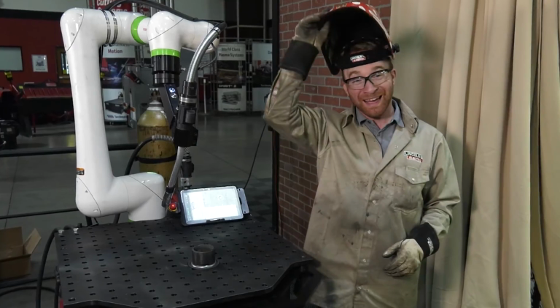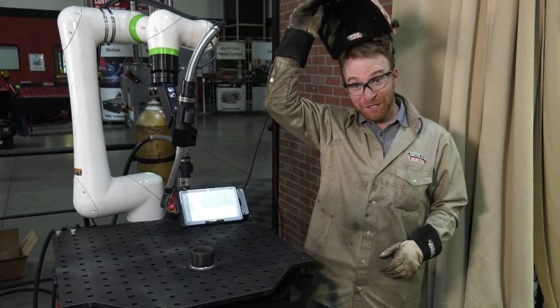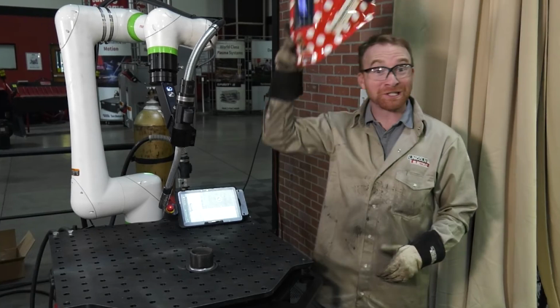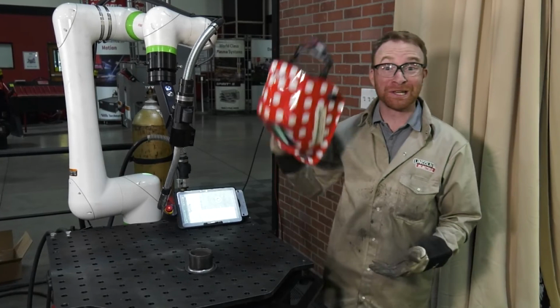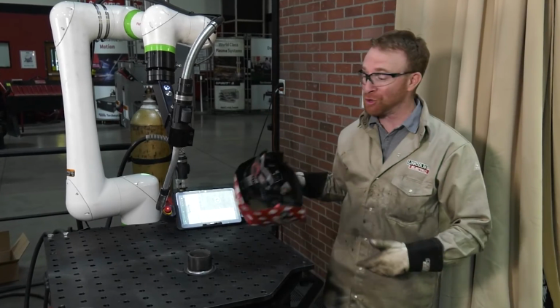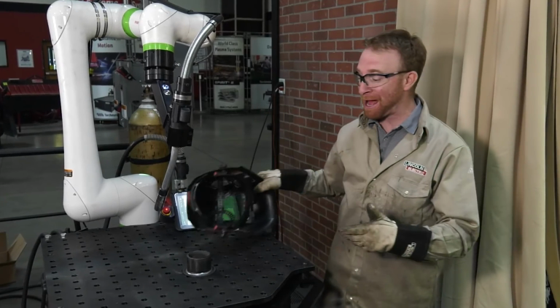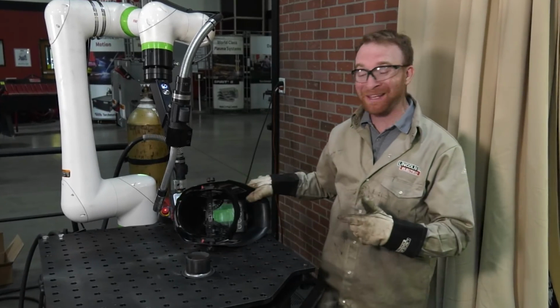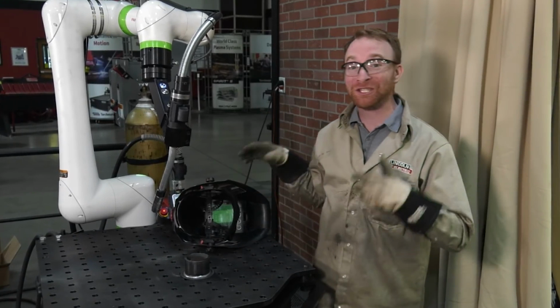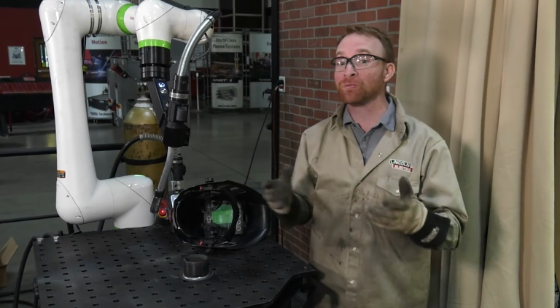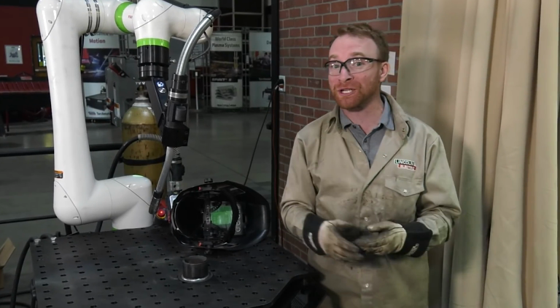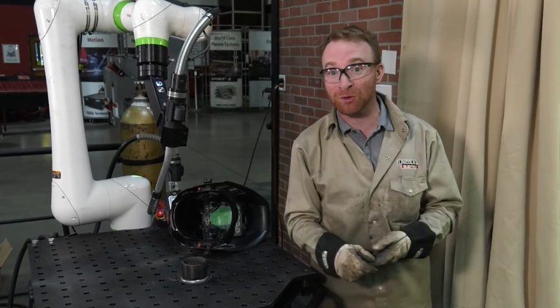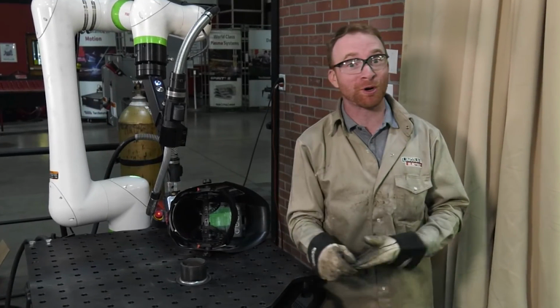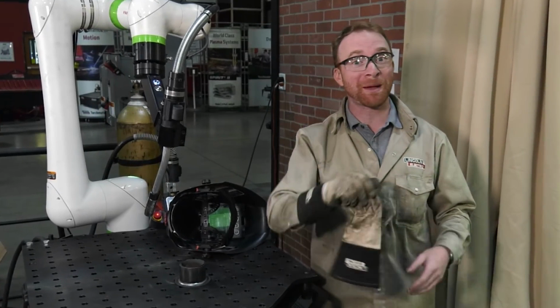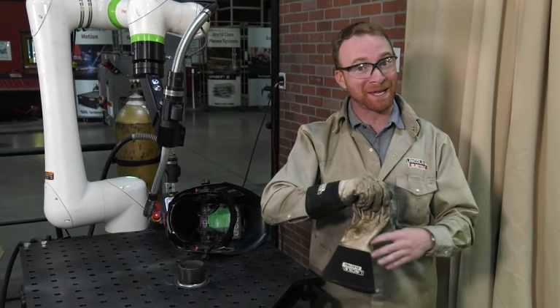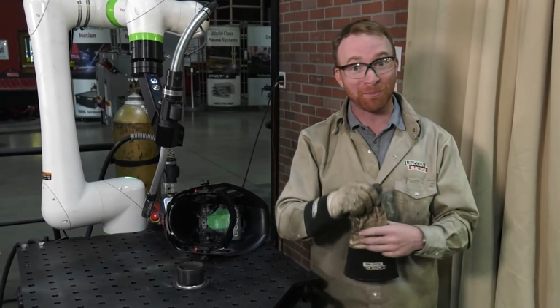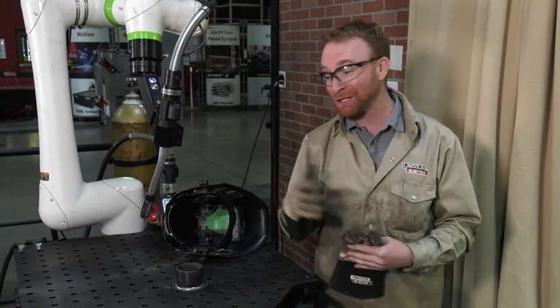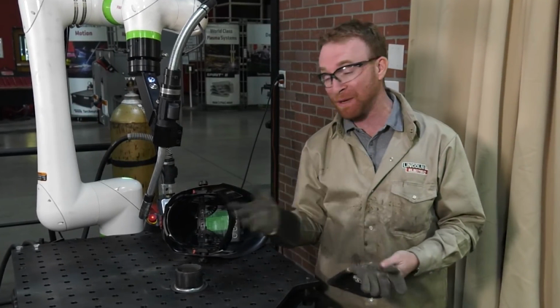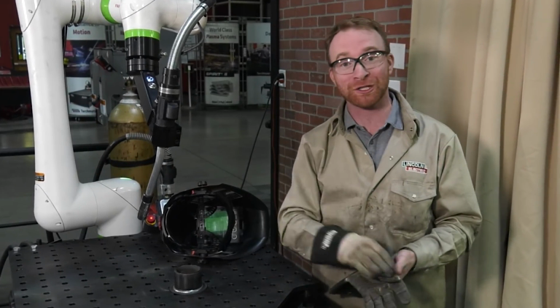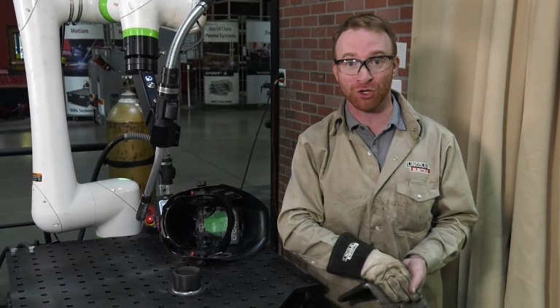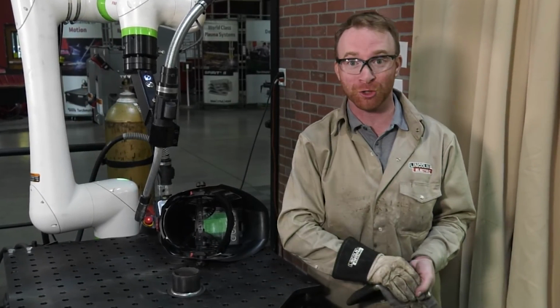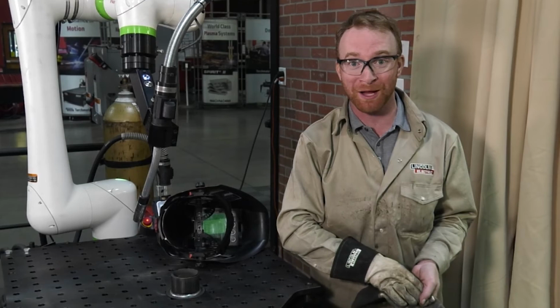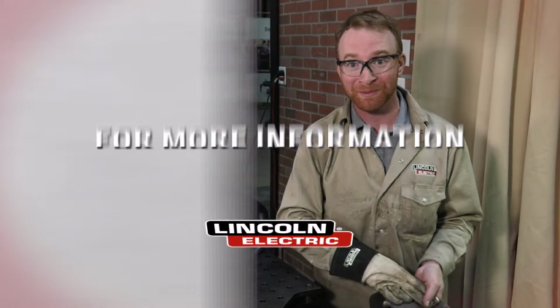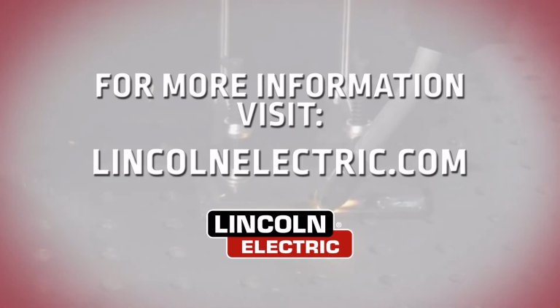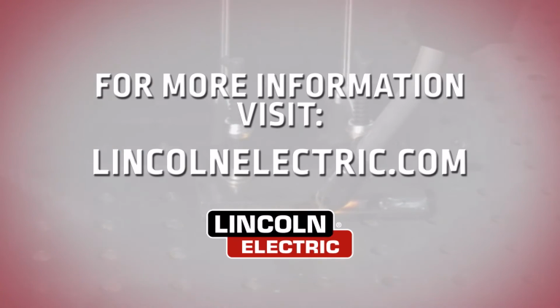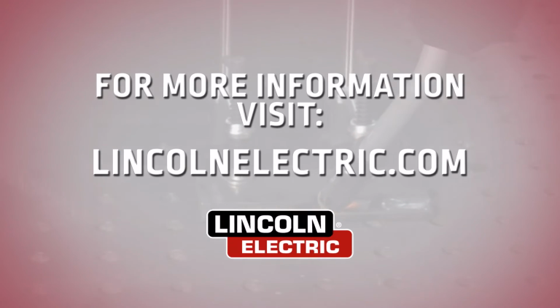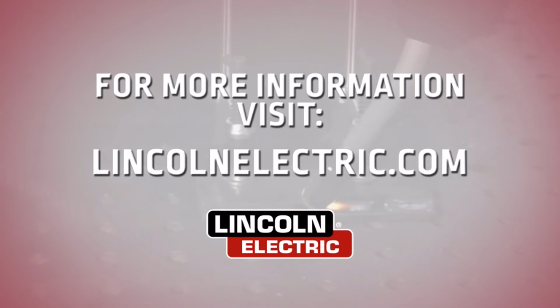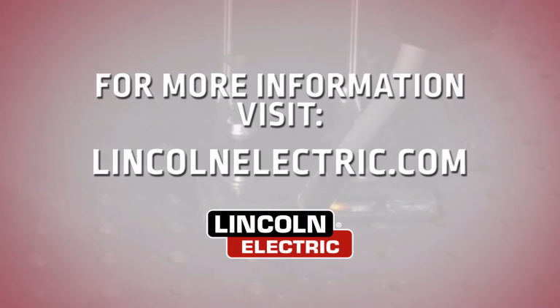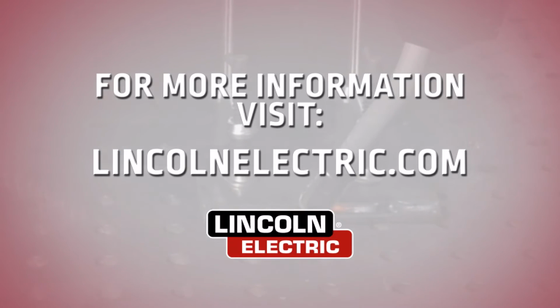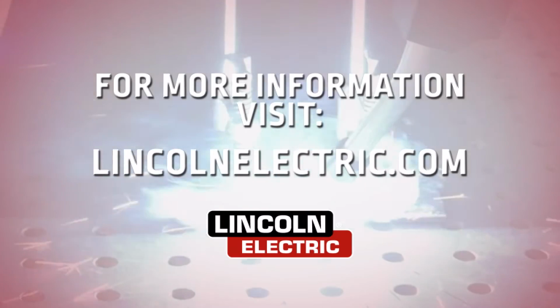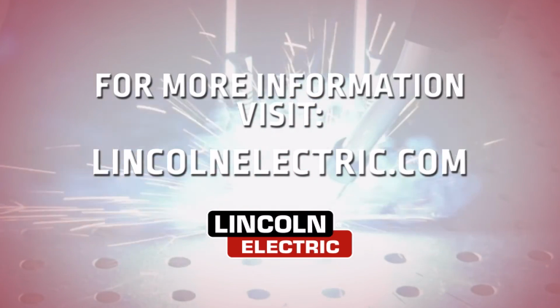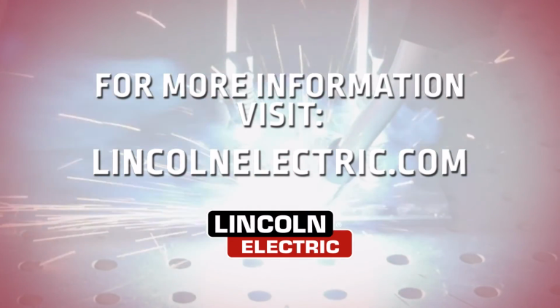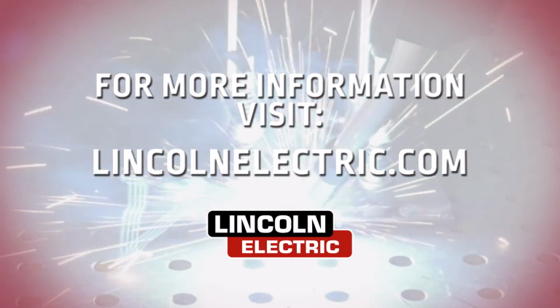As you can see, the Cooper app makes it super simple to program basic parts, and that's especially true for the circular weld. For more information go to LincolnElectric.com.